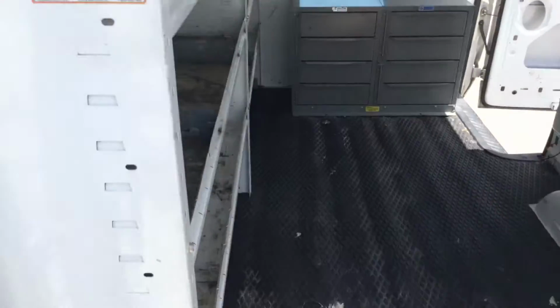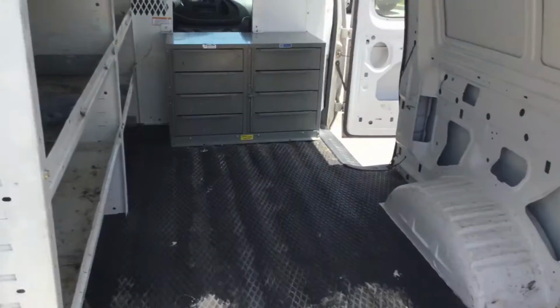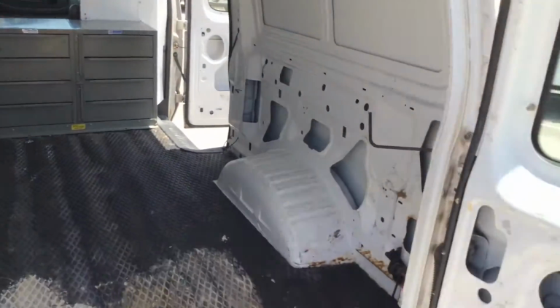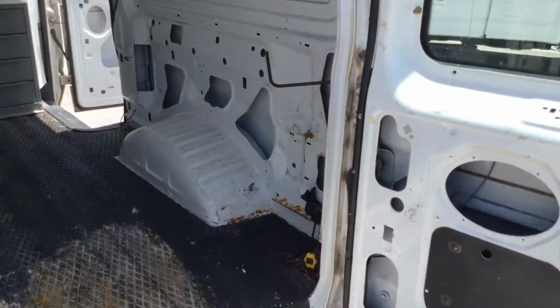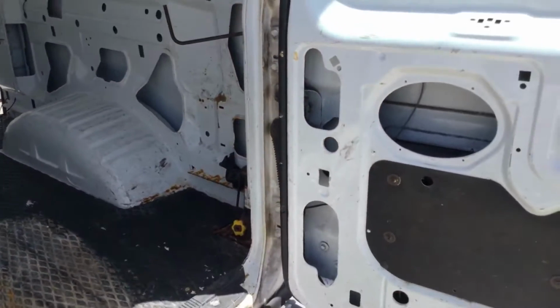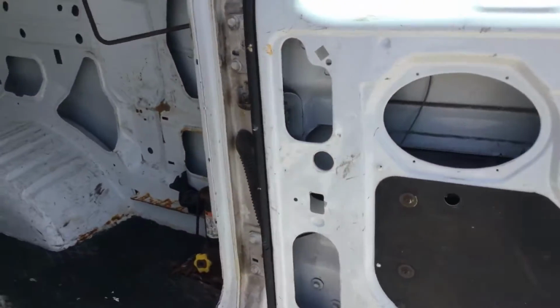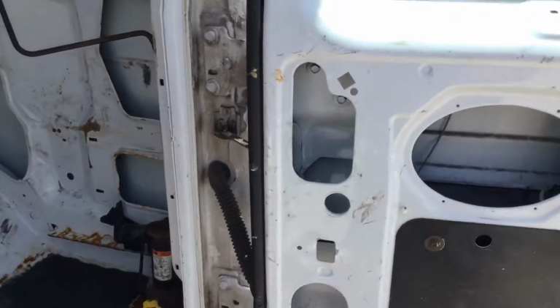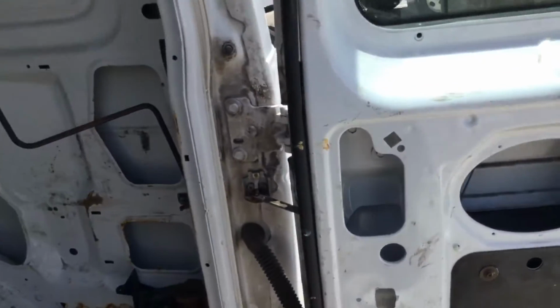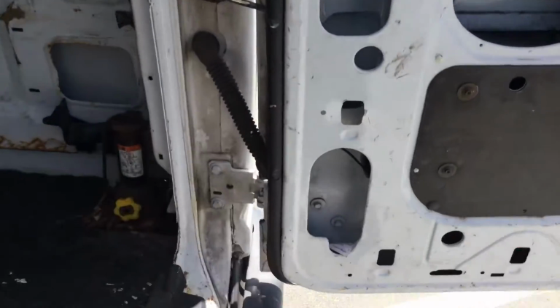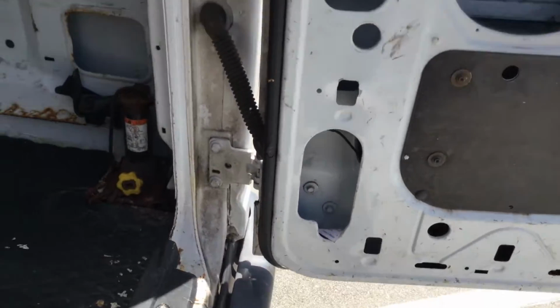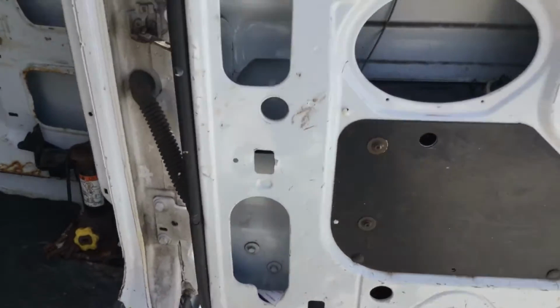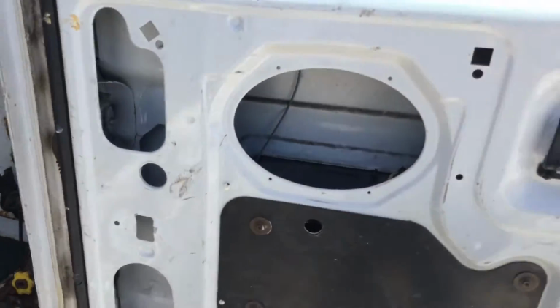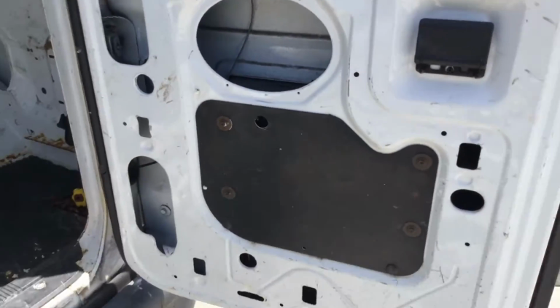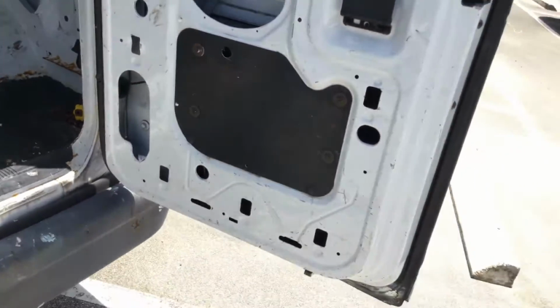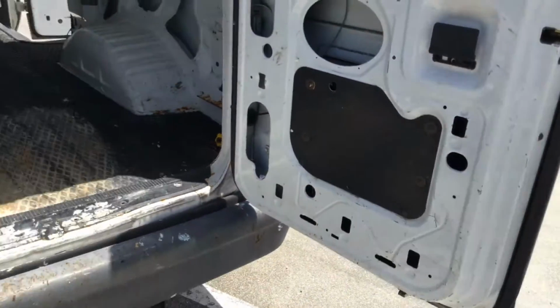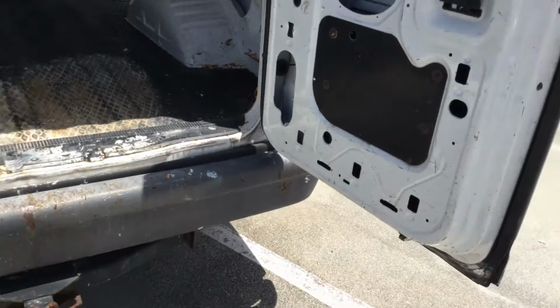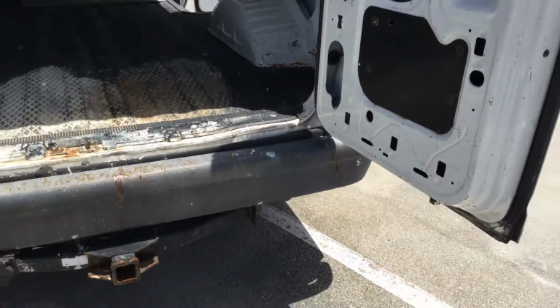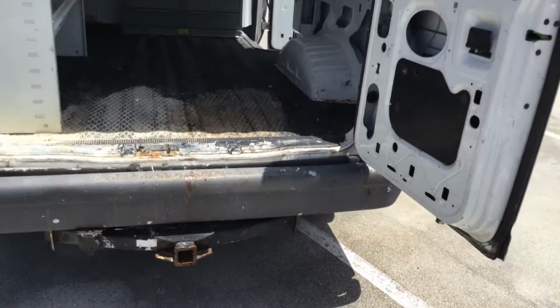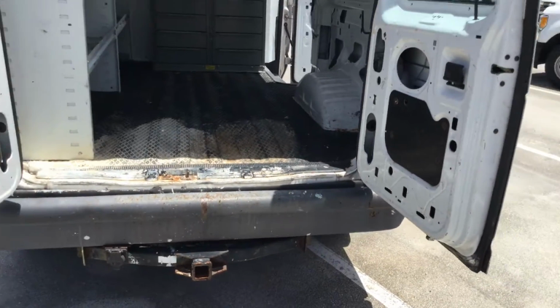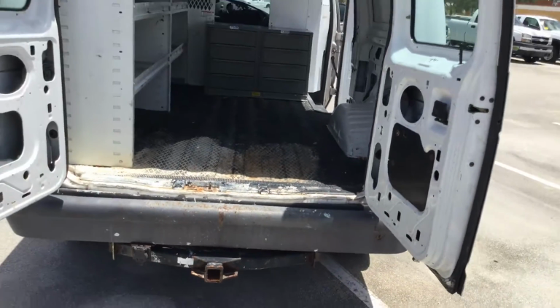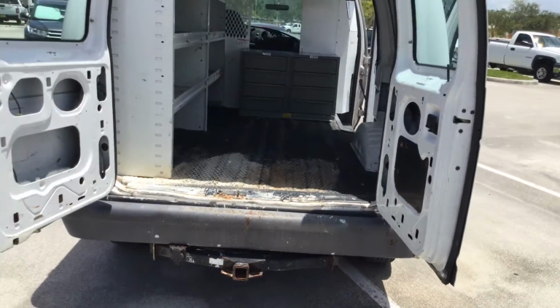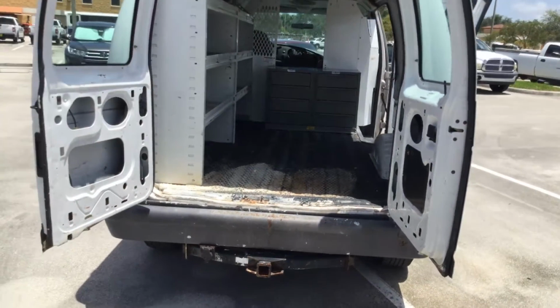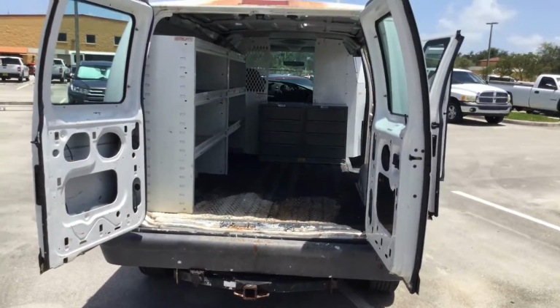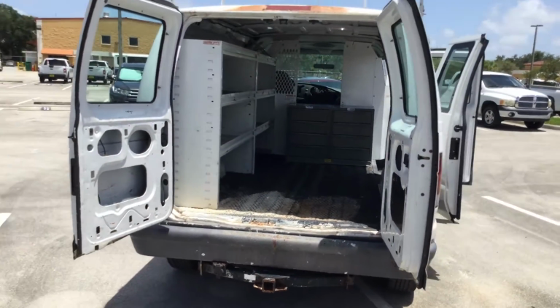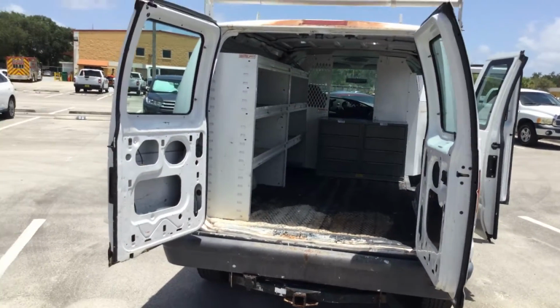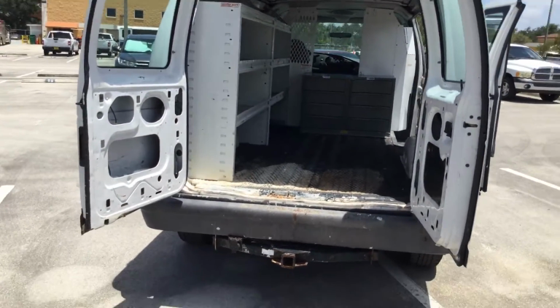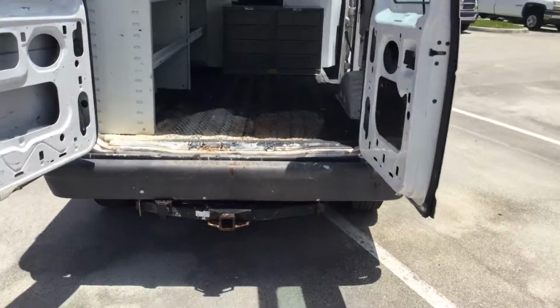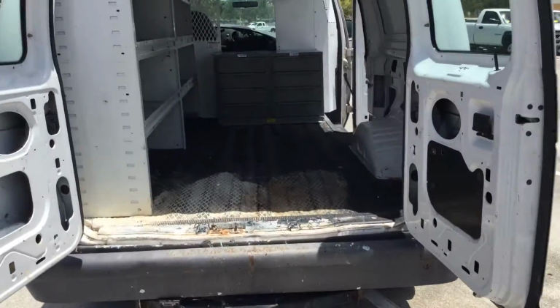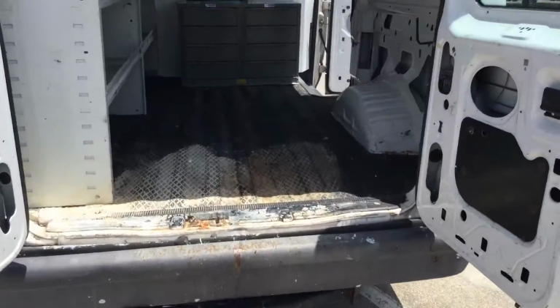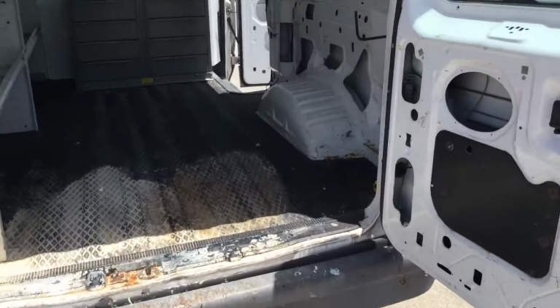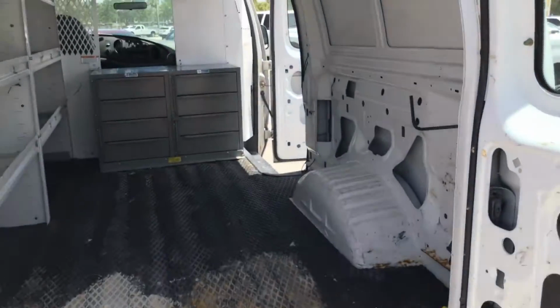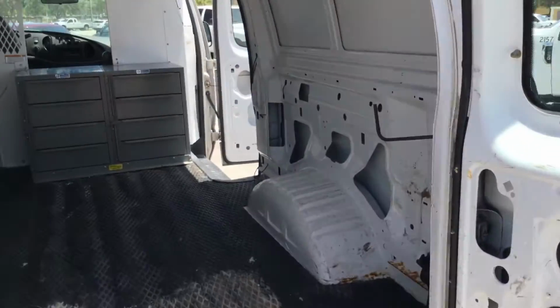The door jams look good. The door hinges are solid and the doors don't show any rust. Now I'll close all these doors and show you the exterior.